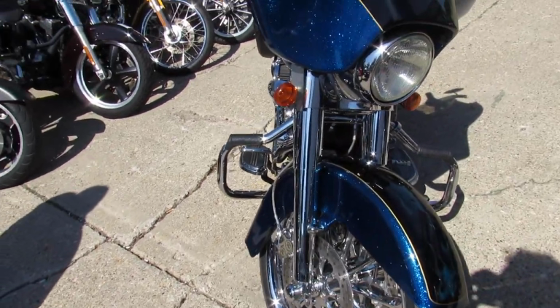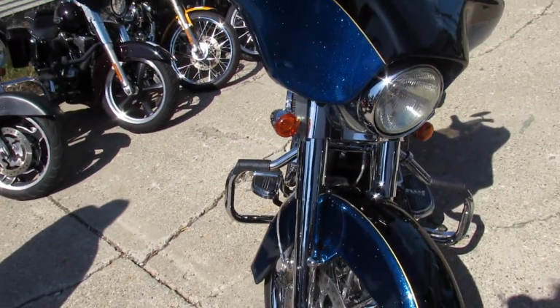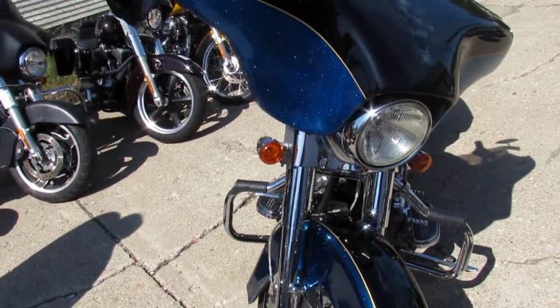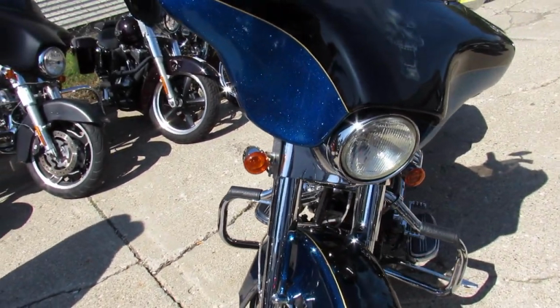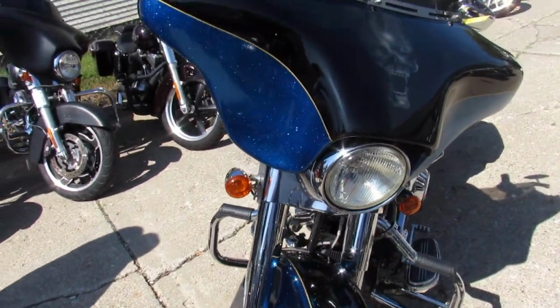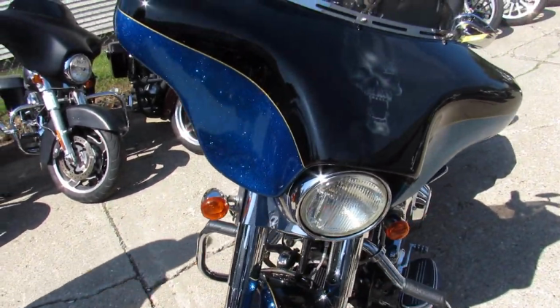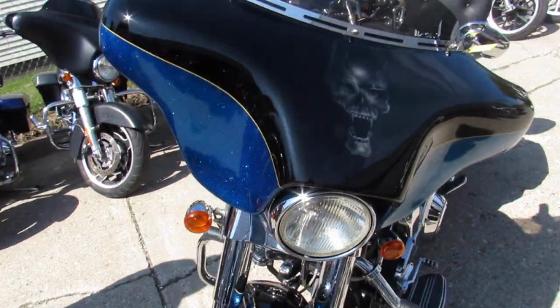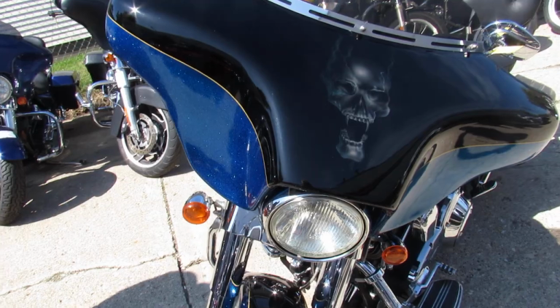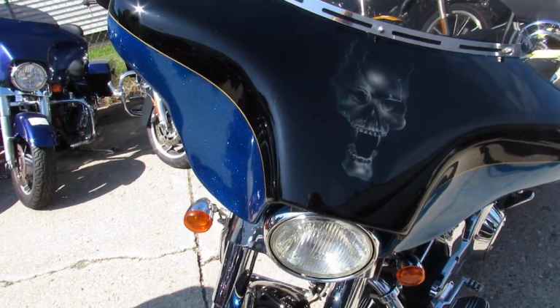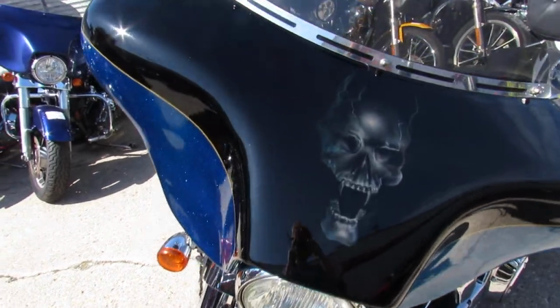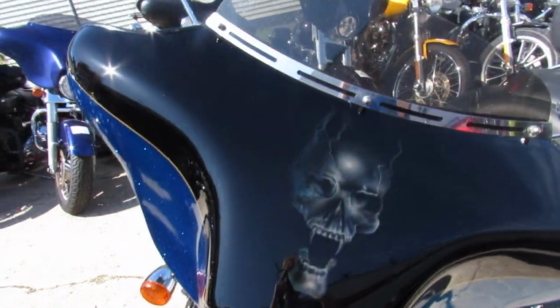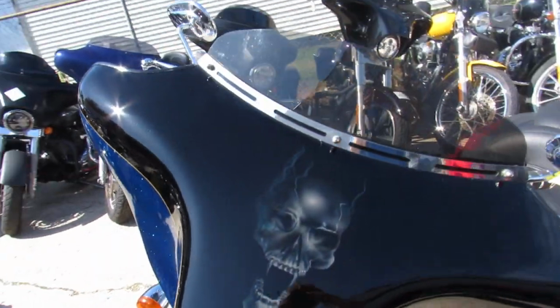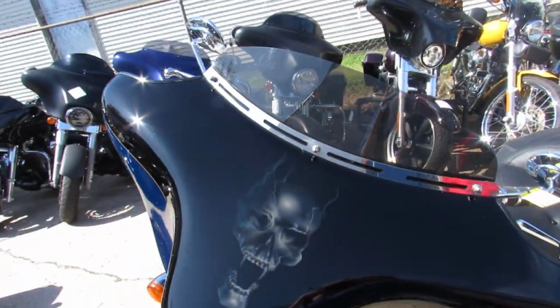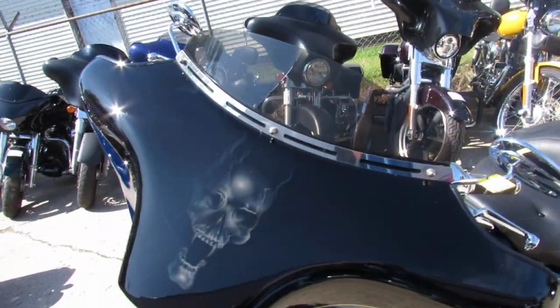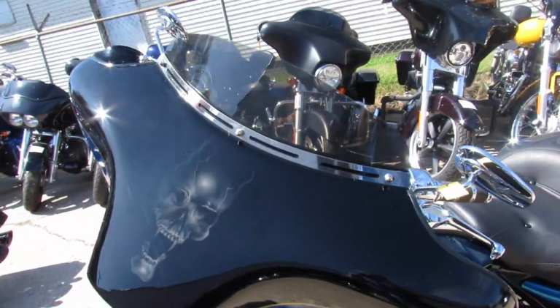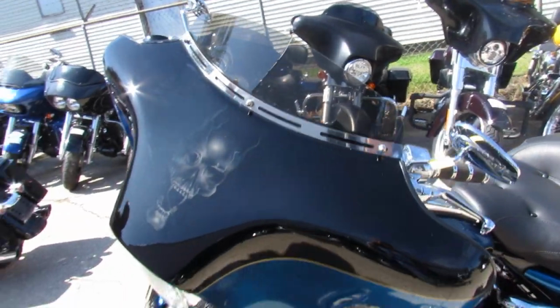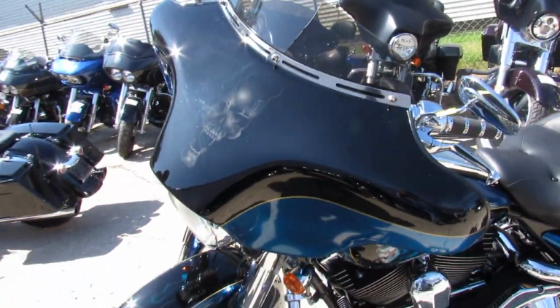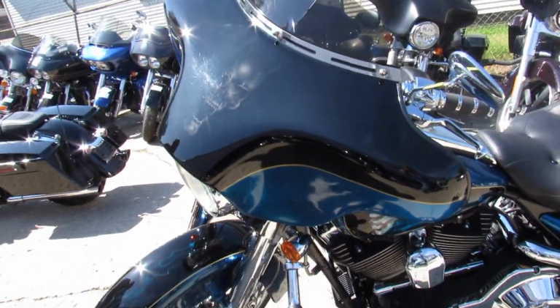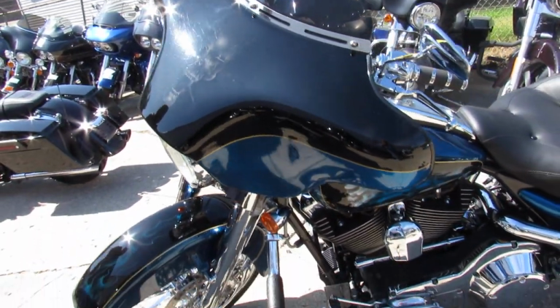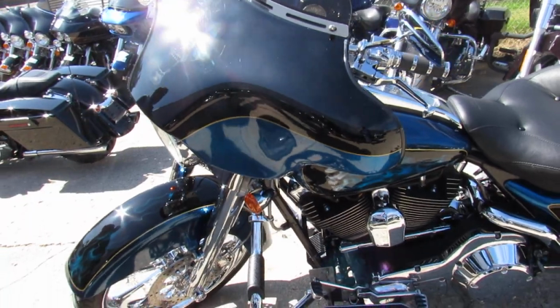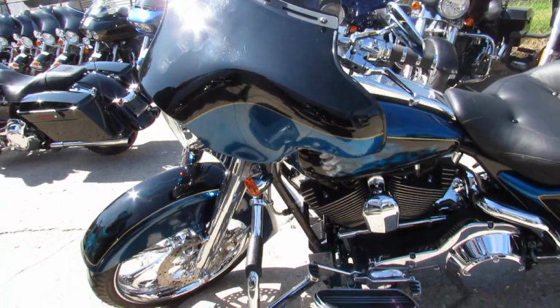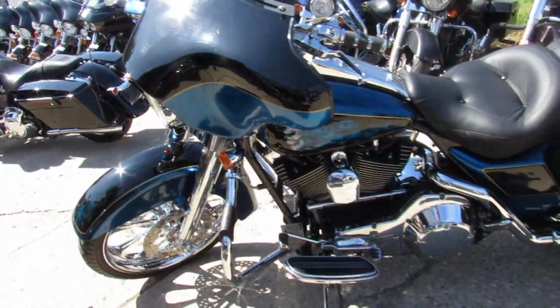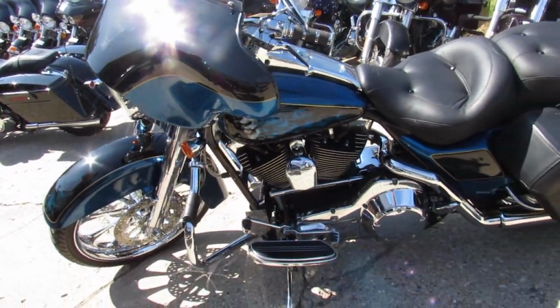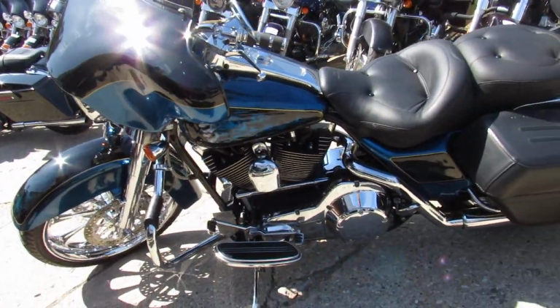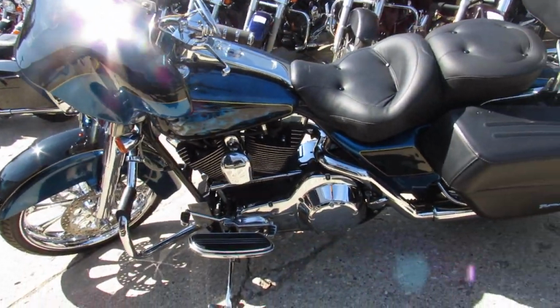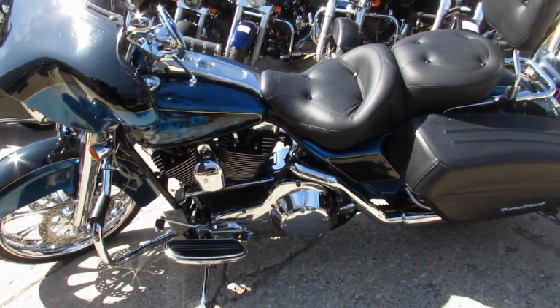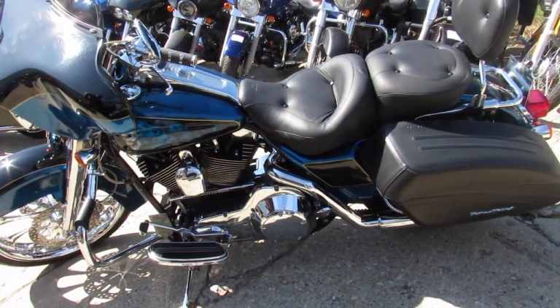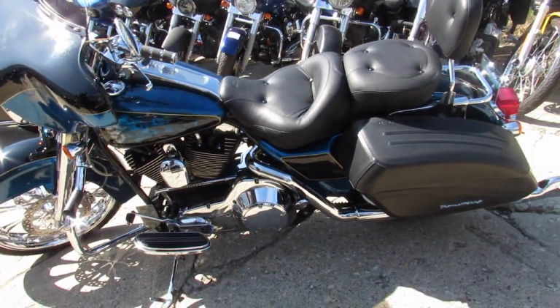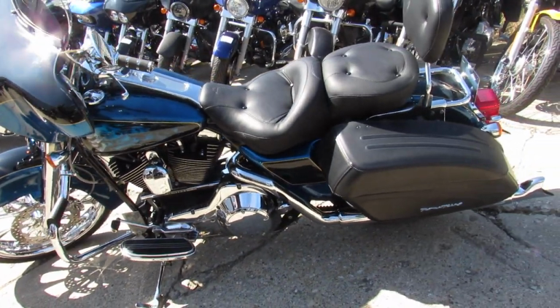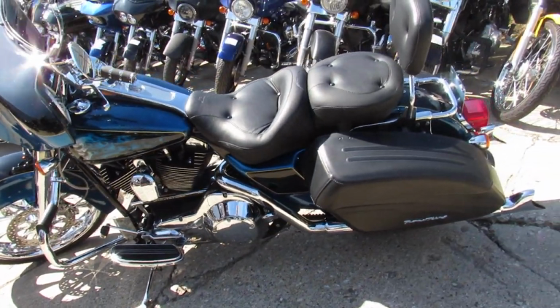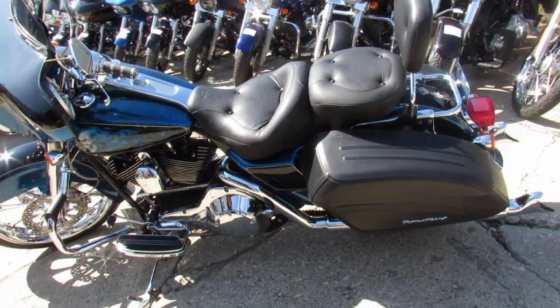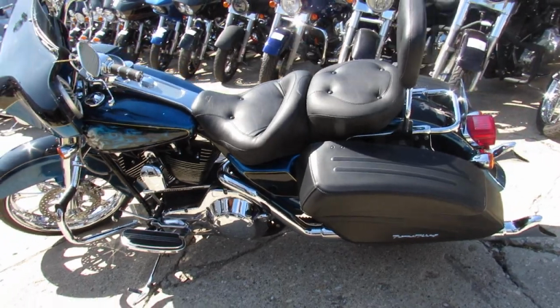custom paint, pearl blue flake — looks great. It's got the 21 inch big chrome front wheel, a rear matching chrome wheel. There's just chrome everywhere — chrome switch houses, chrome everywhere on this thing.